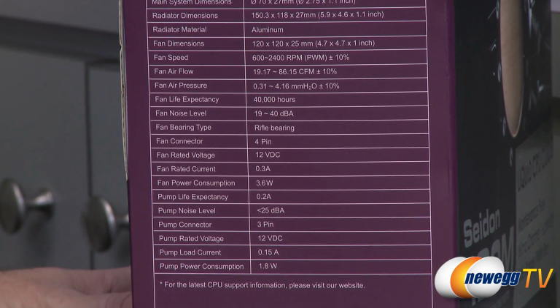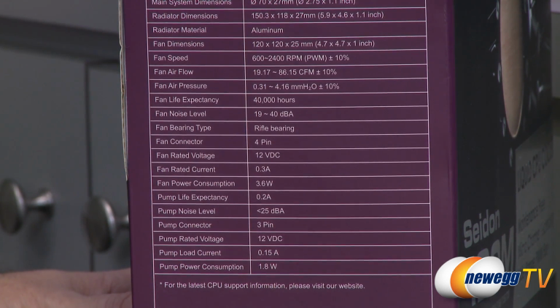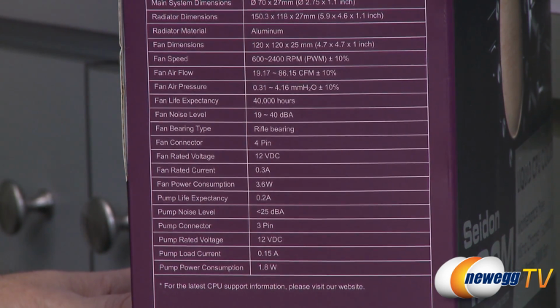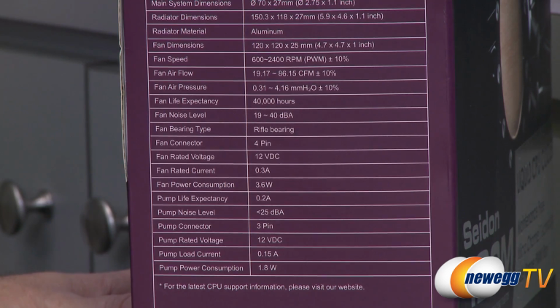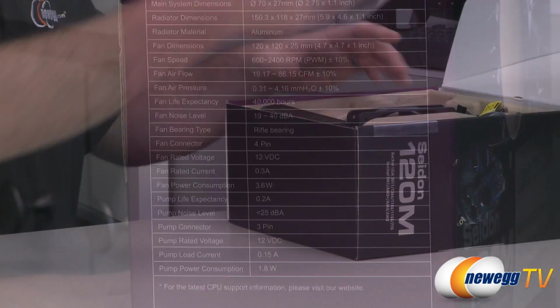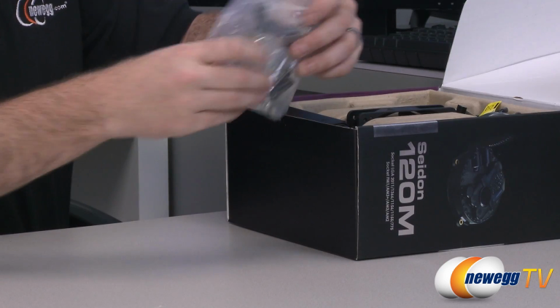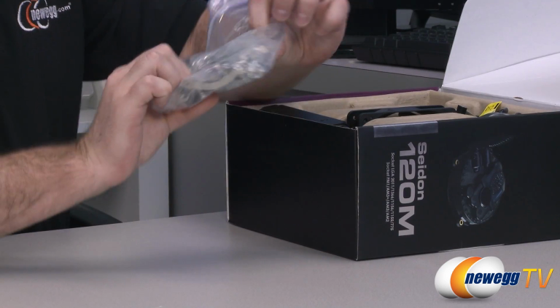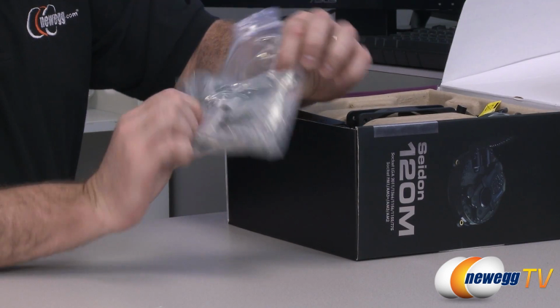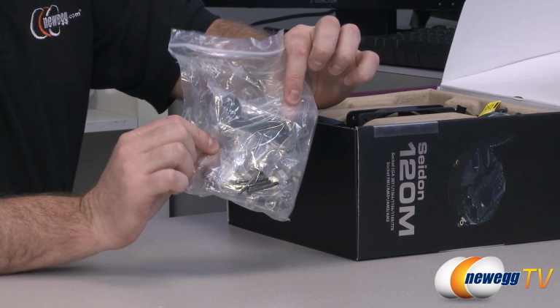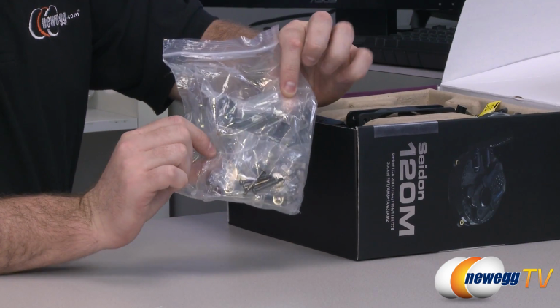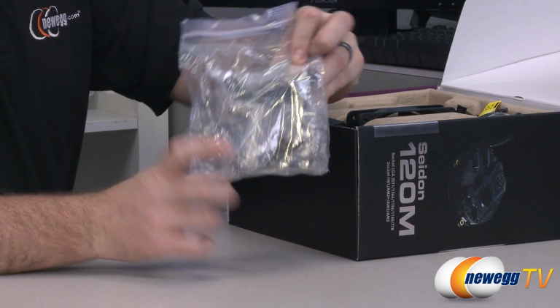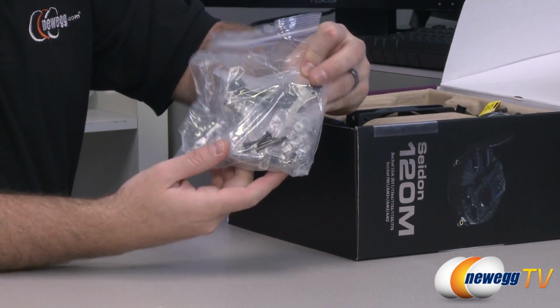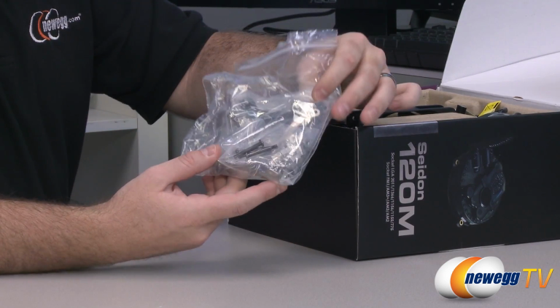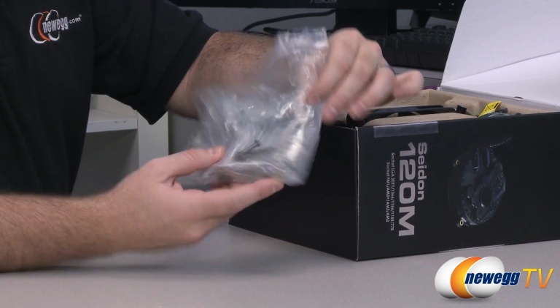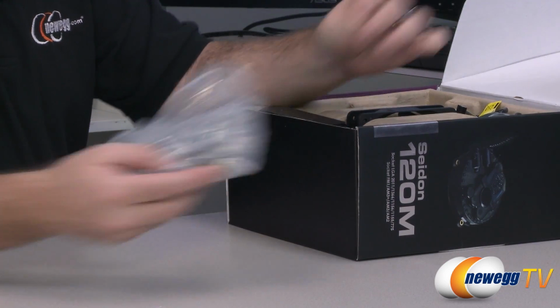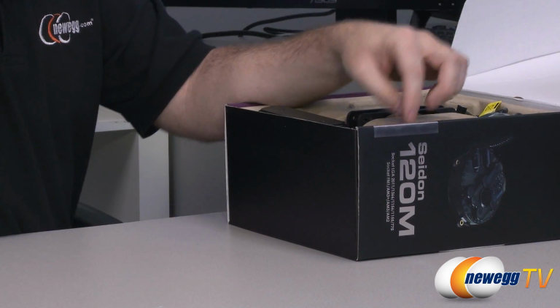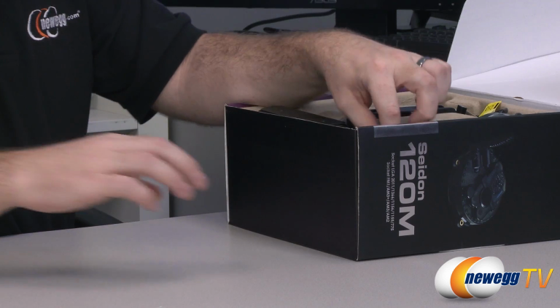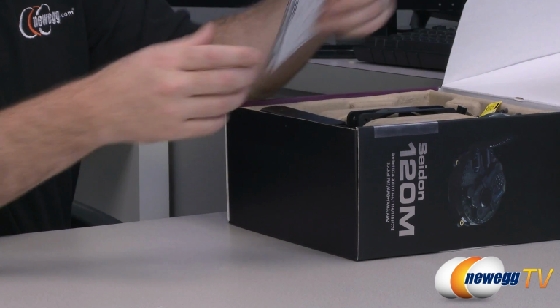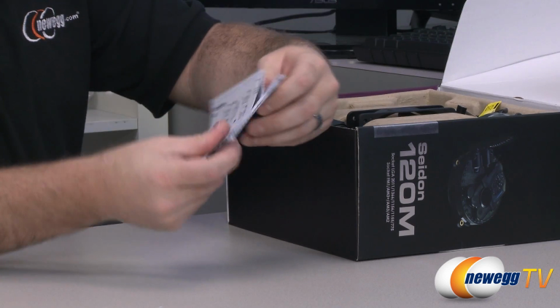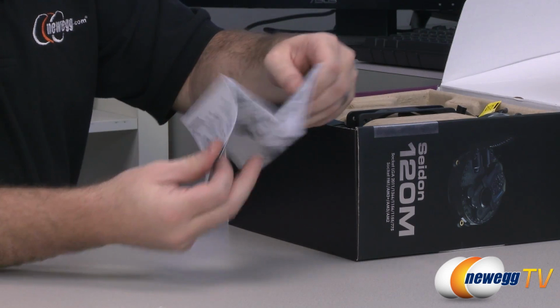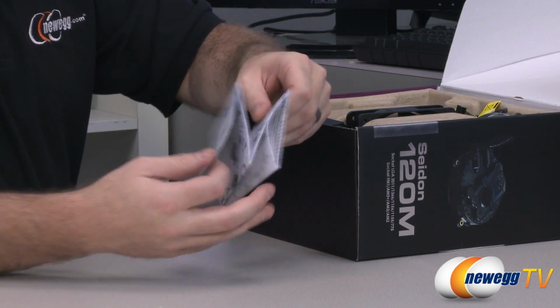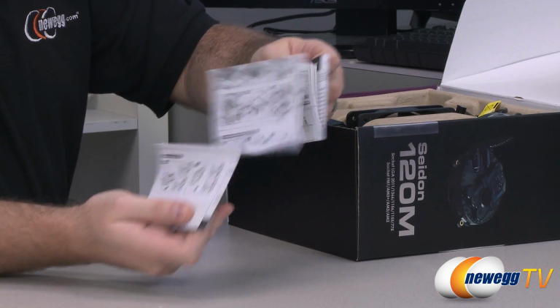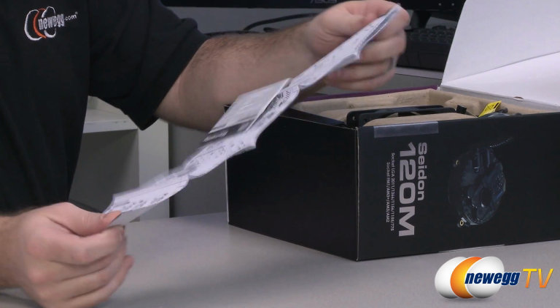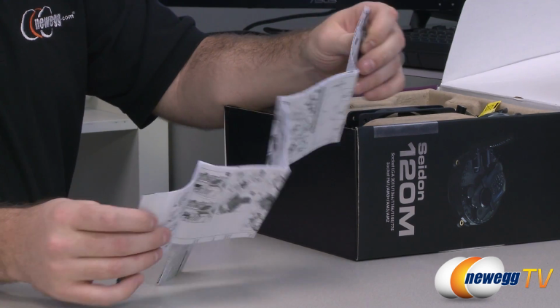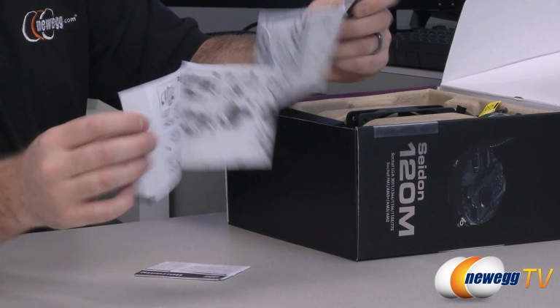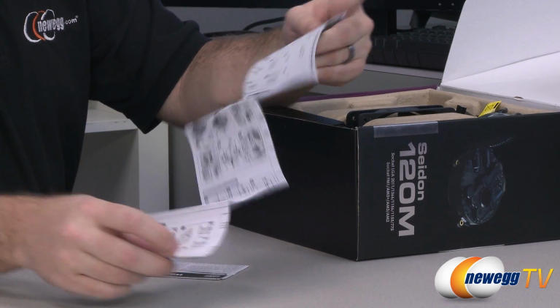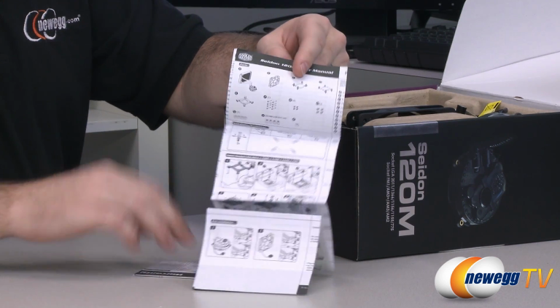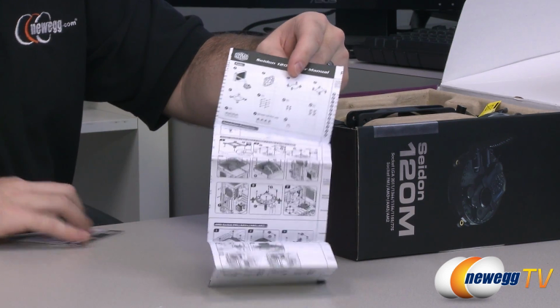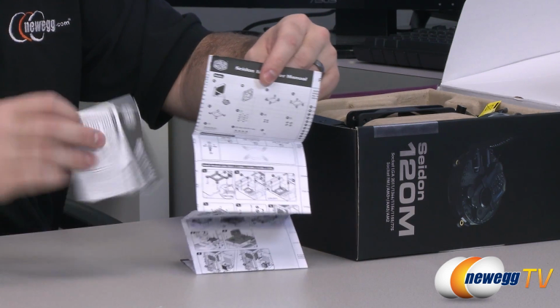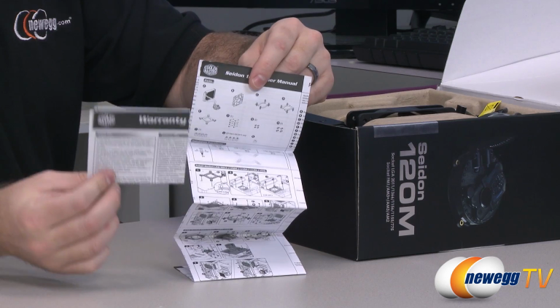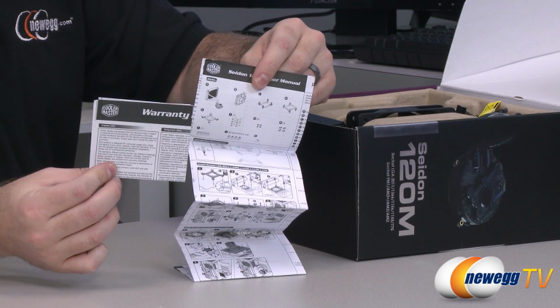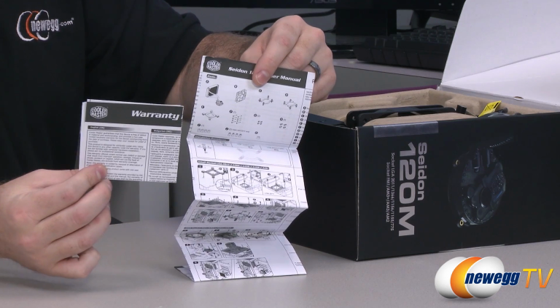So let's take a look inside the box. Here are some accessories — these are your primary mounting hardware, and I'll take a closer look at those in detail. You also have an instruction manual and a warranty card.